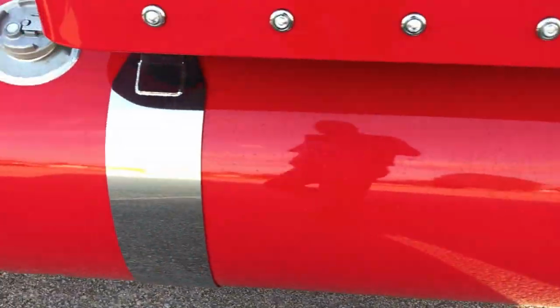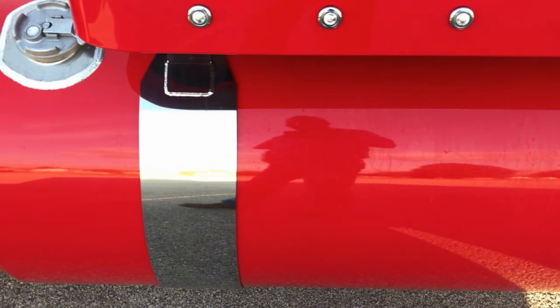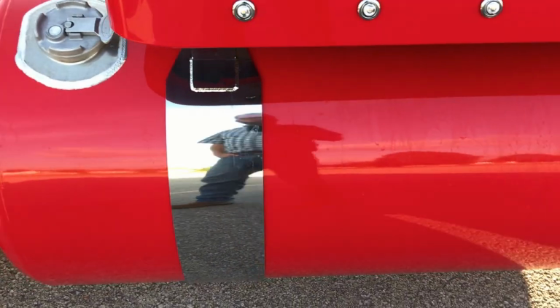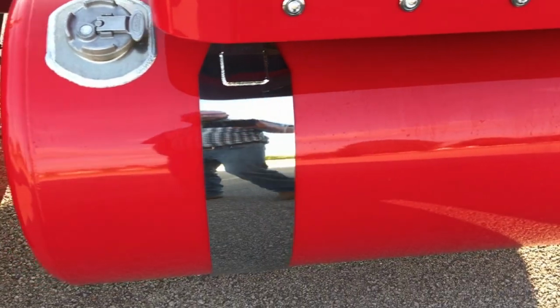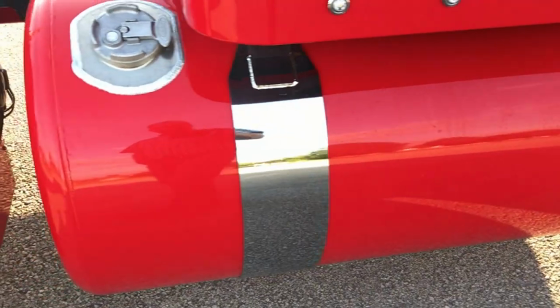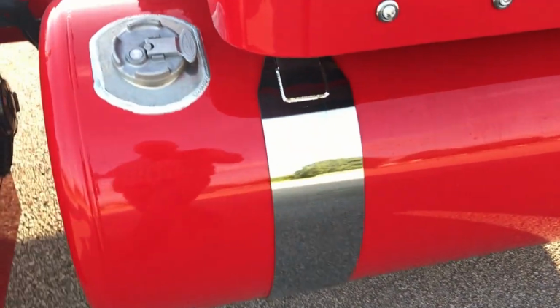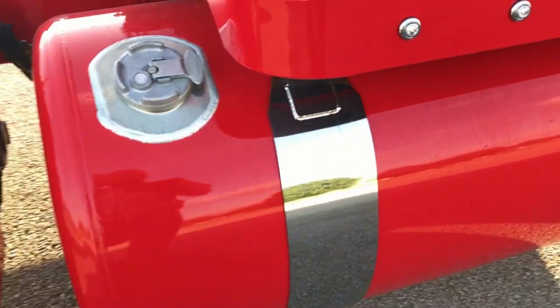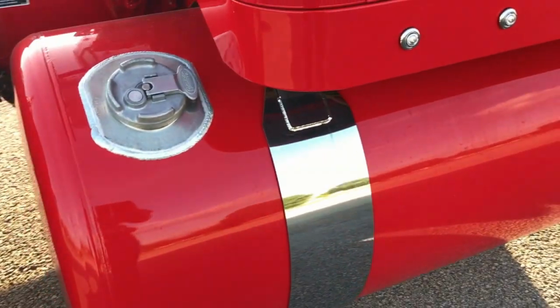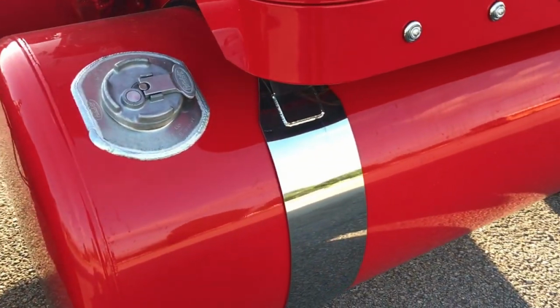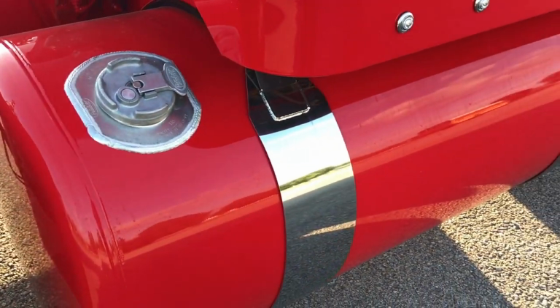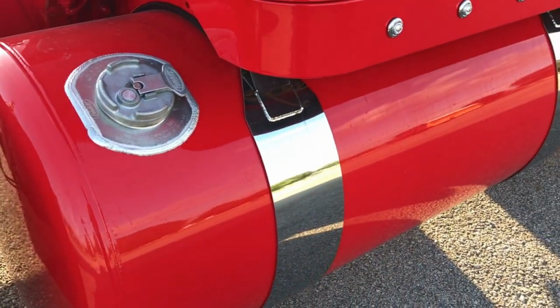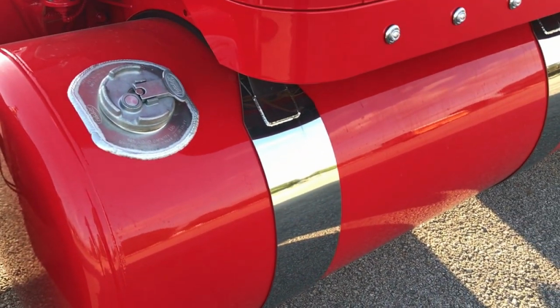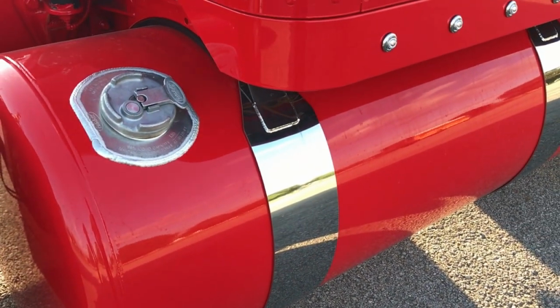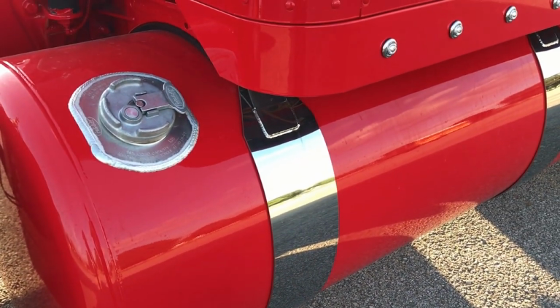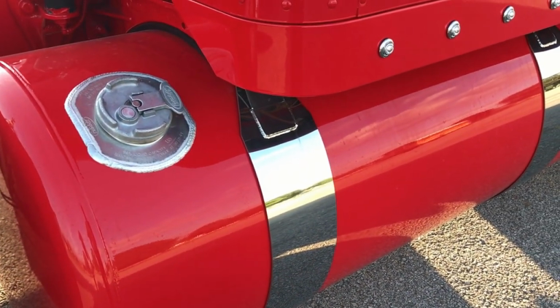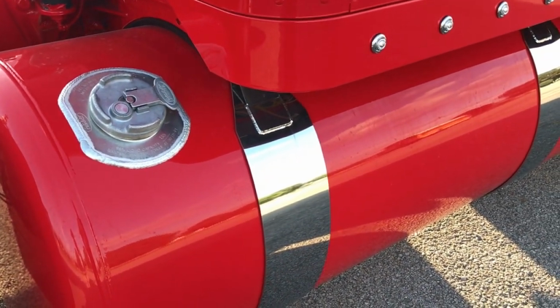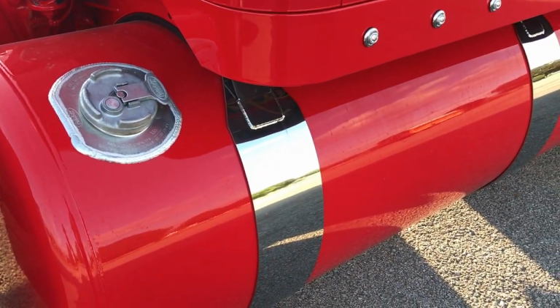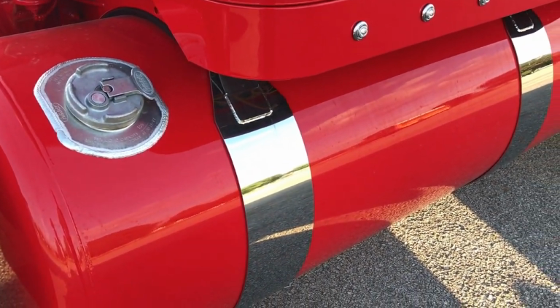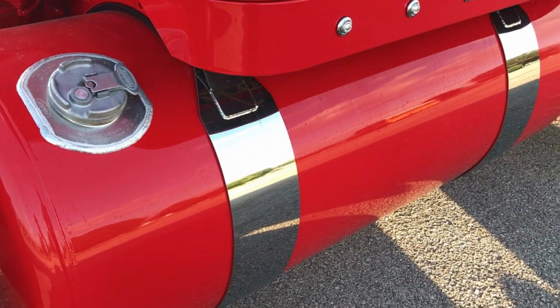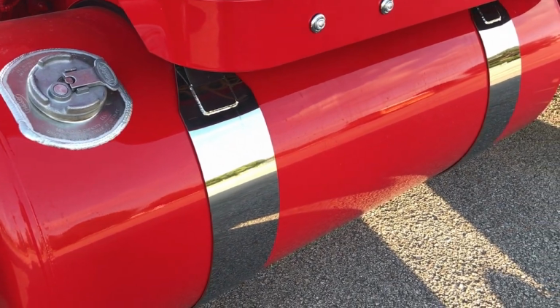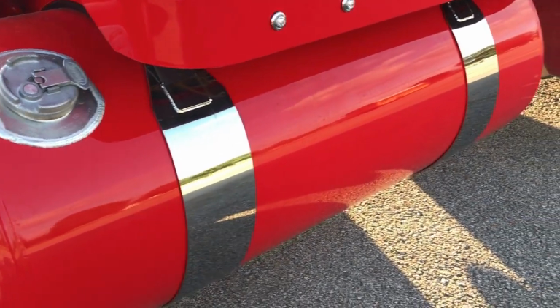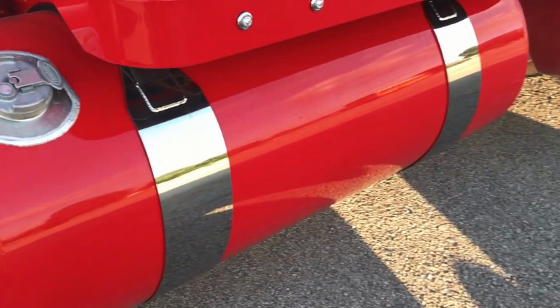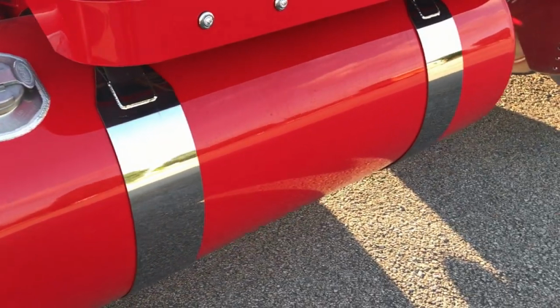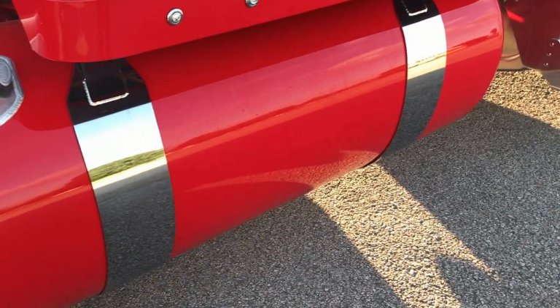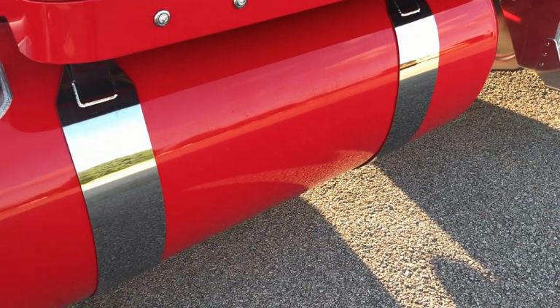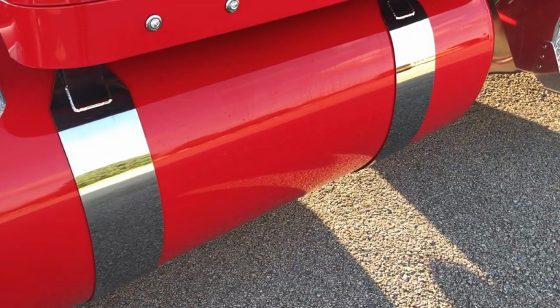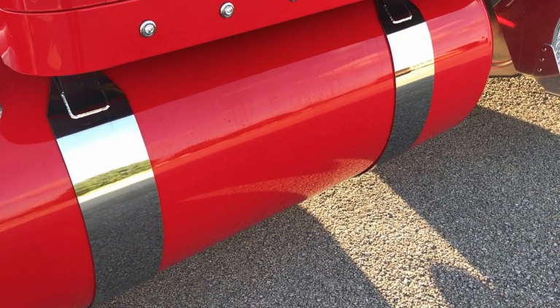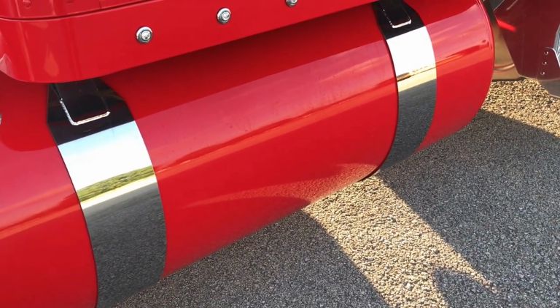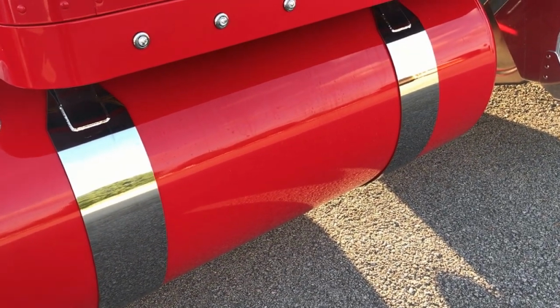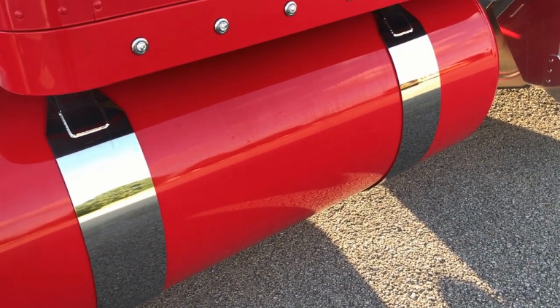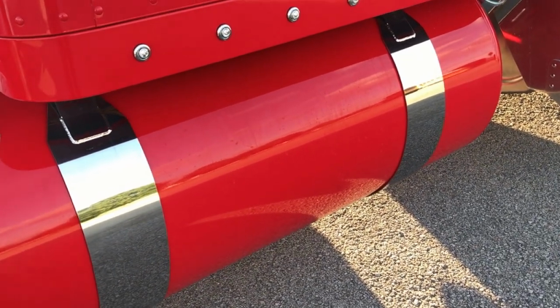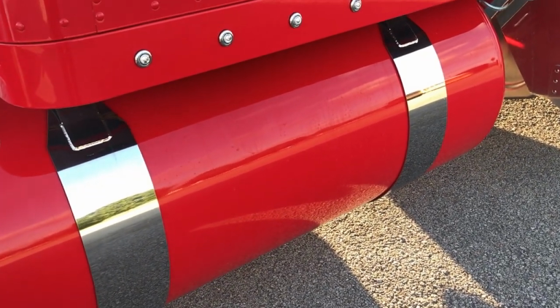My guys in the paint shop did a real good job on all the light kits and the tanks — they look really good. It's a 135 gallon tank on this side and a 110 on the driver's side.